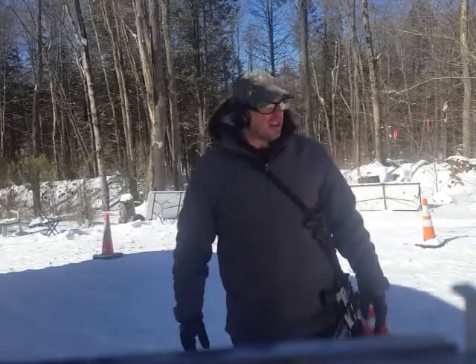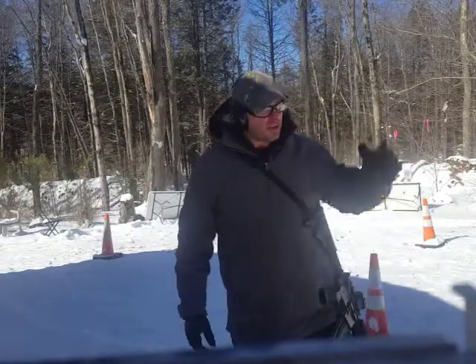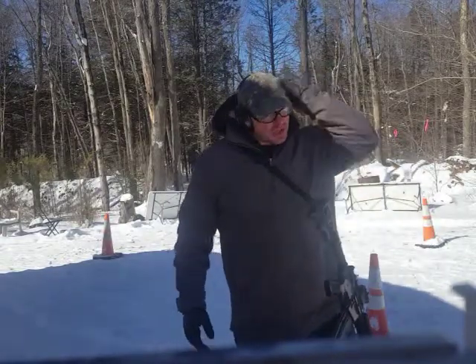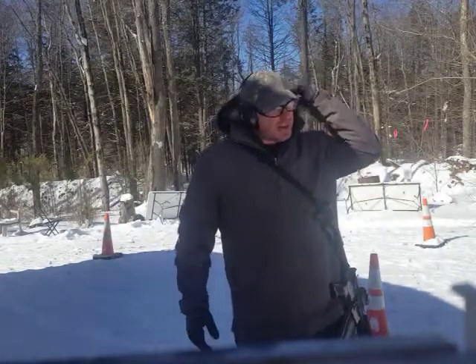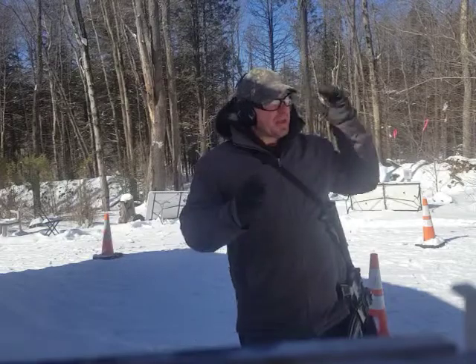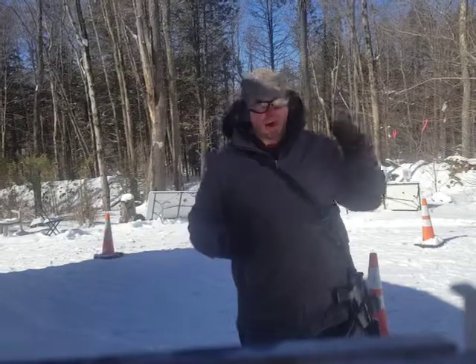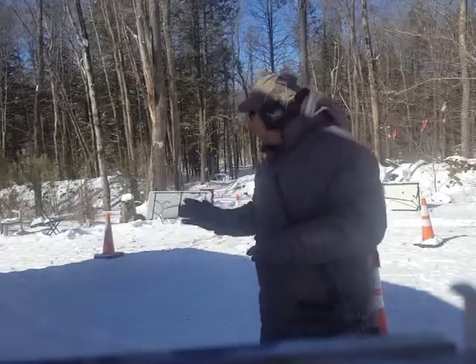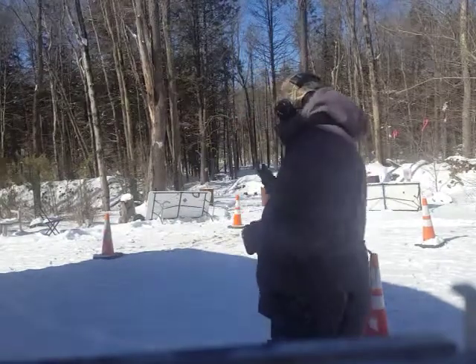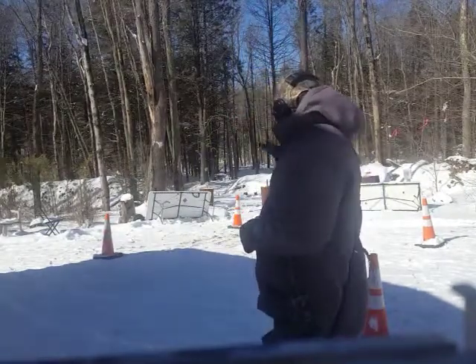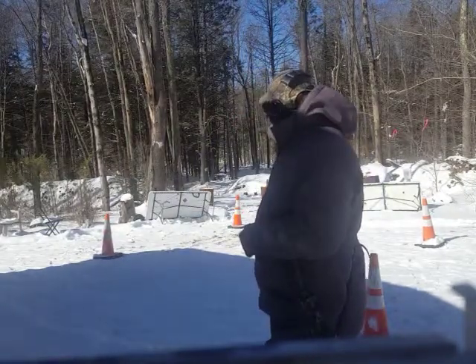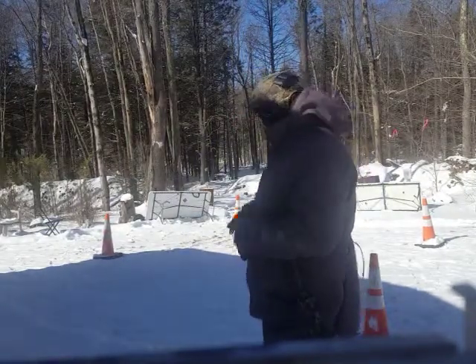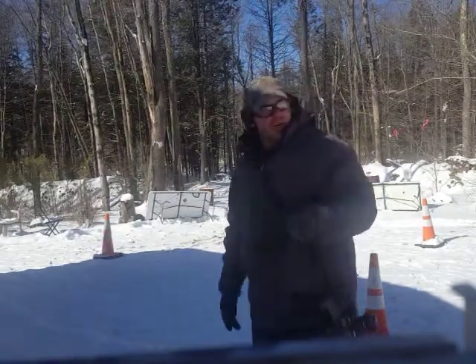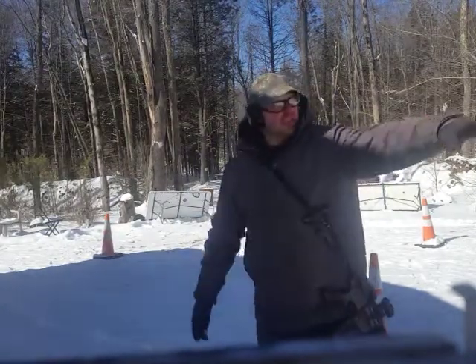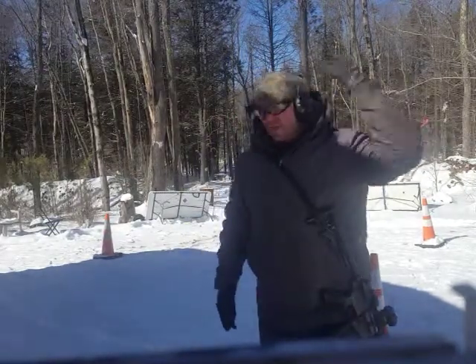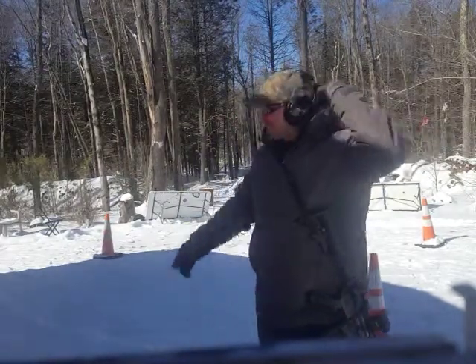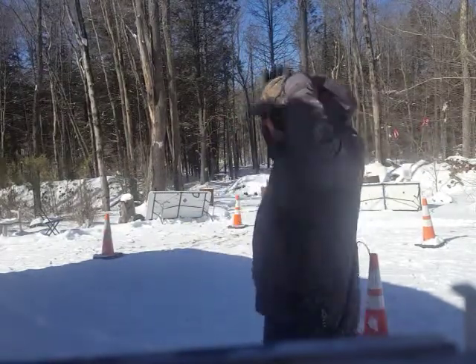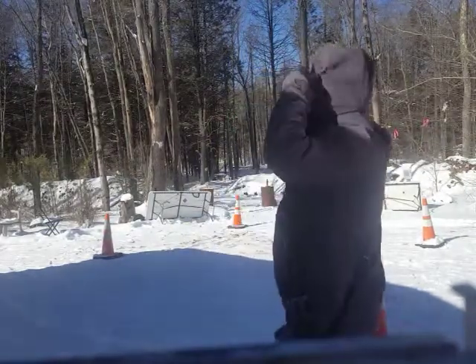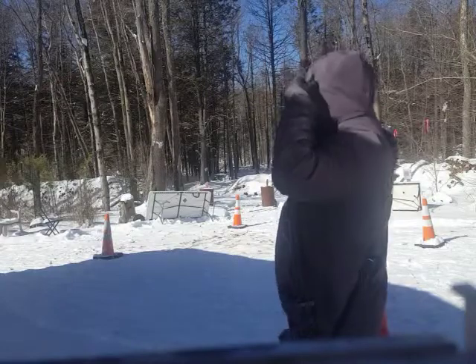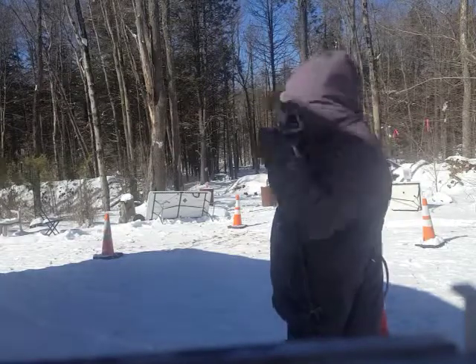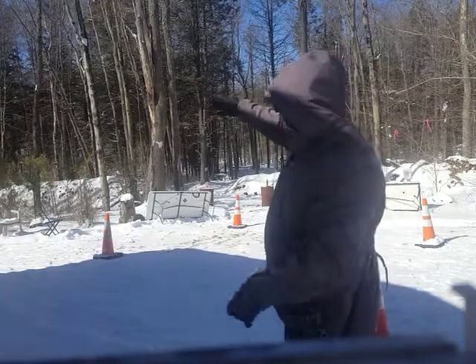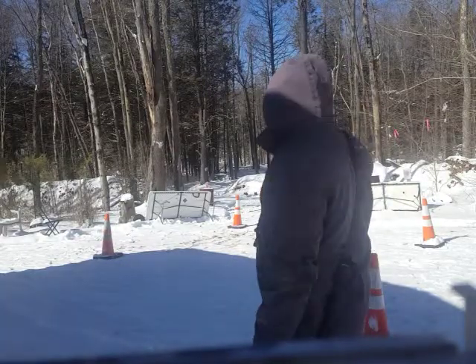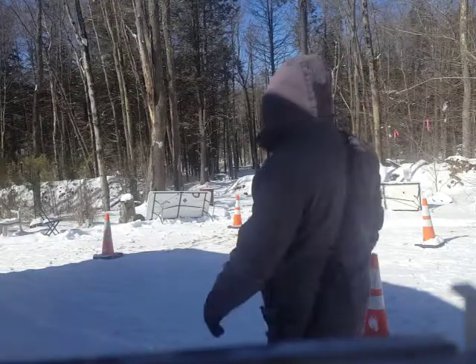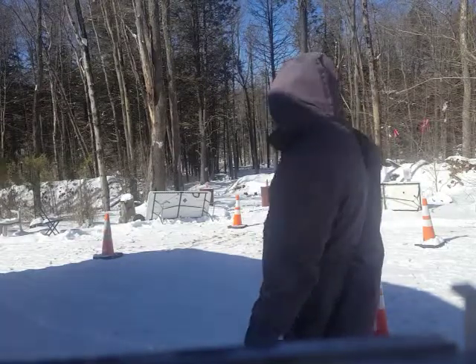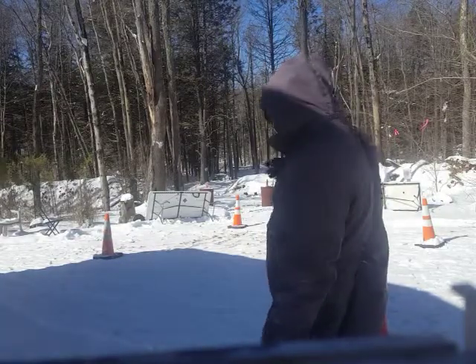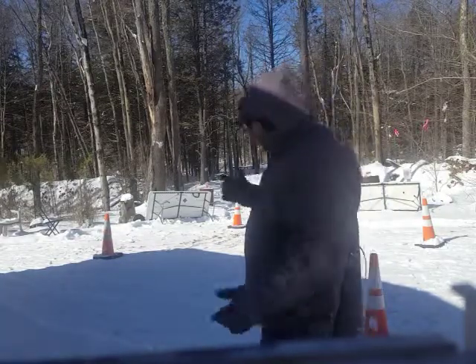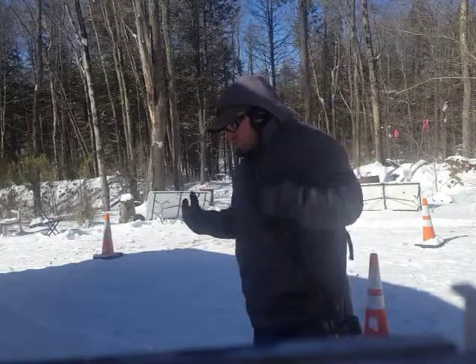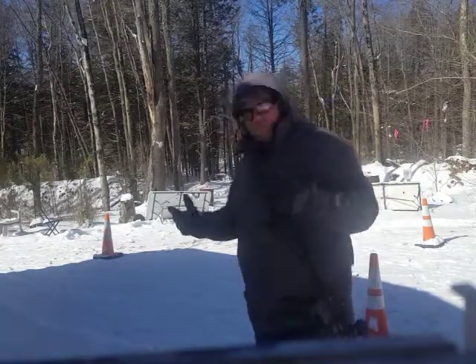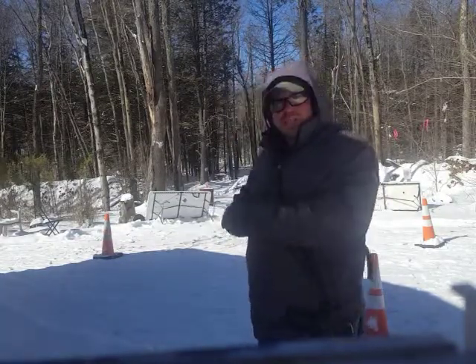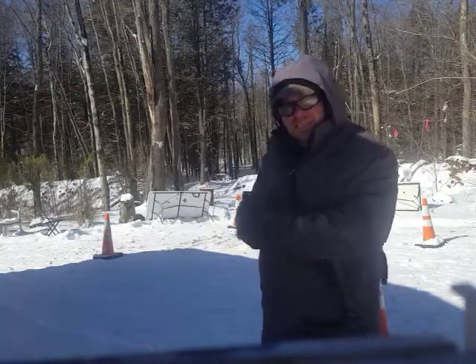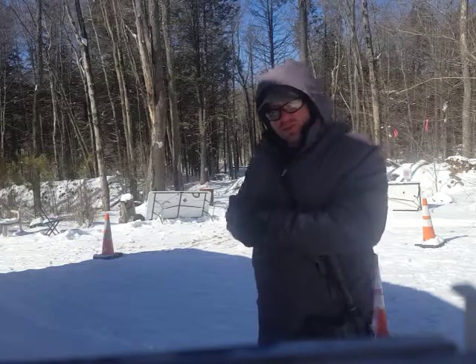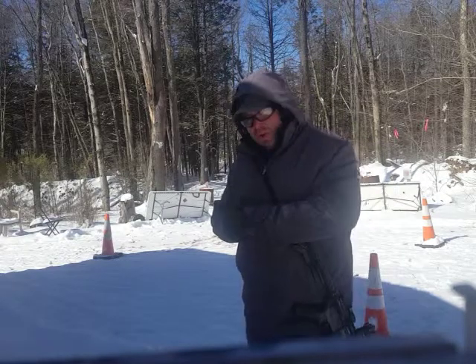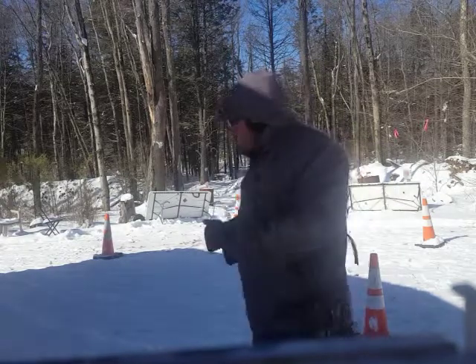Another thing I've also done here is some of the targets are in that direction, I've got a target in this direction, and I've got some targets off to the side over there. So it's a 360-degree drill the way I'm doing it.